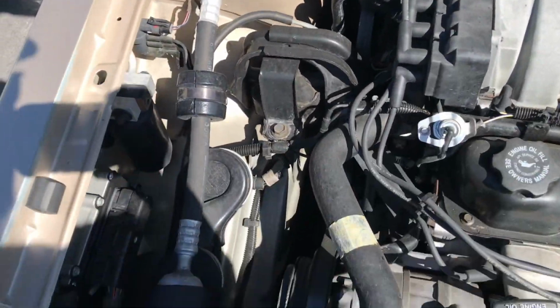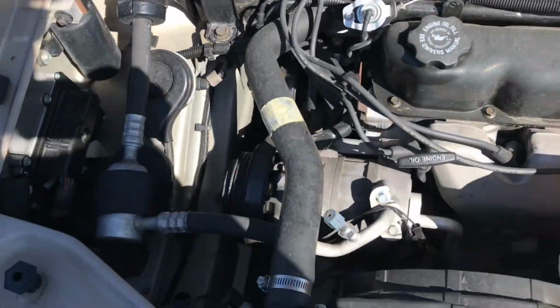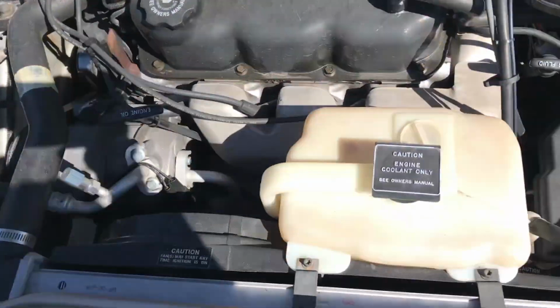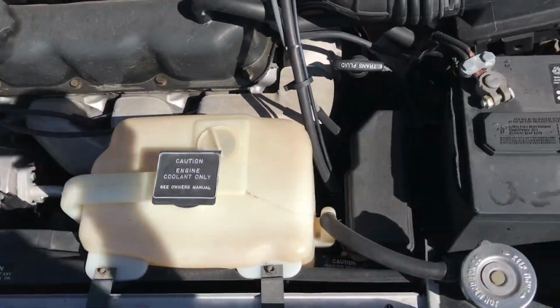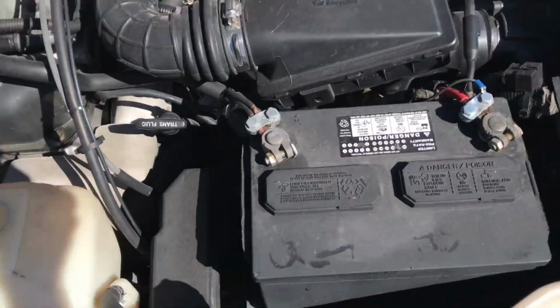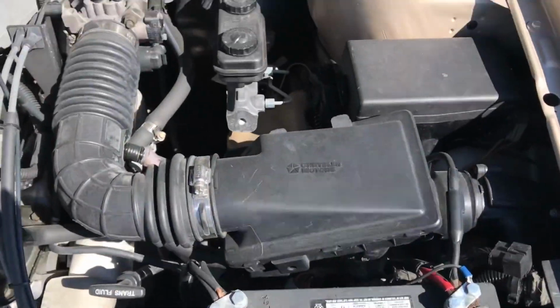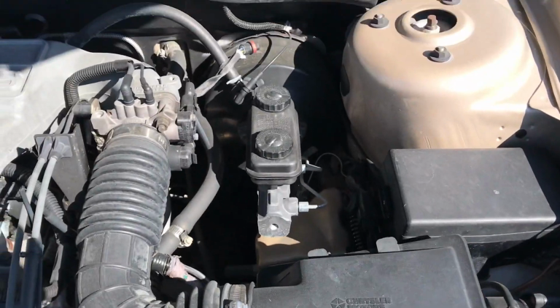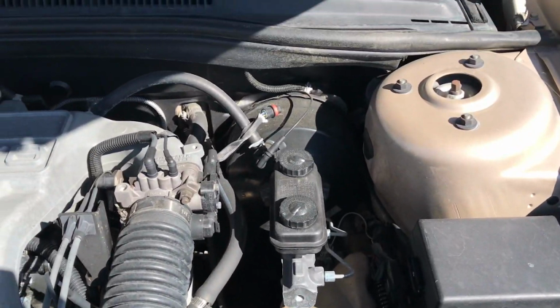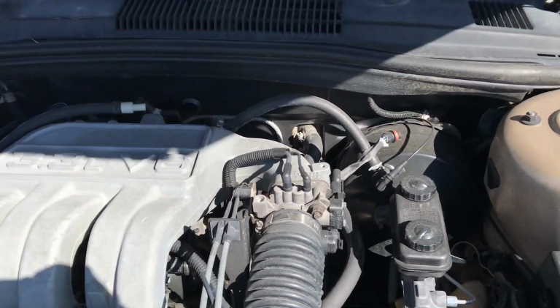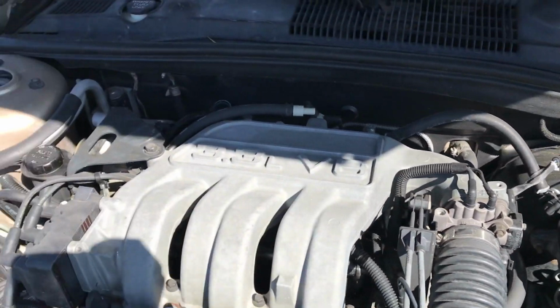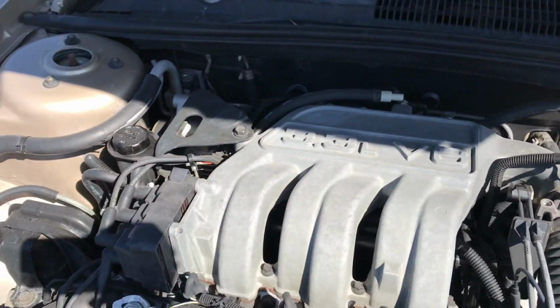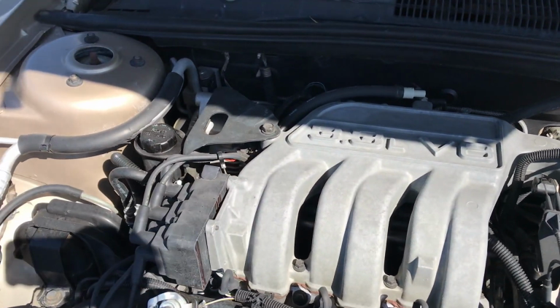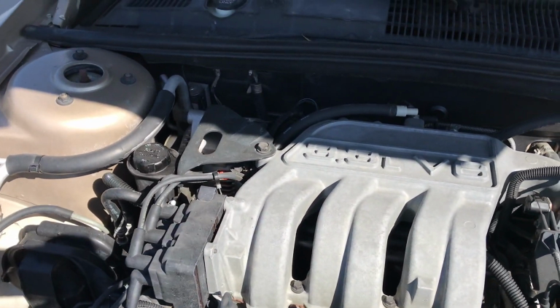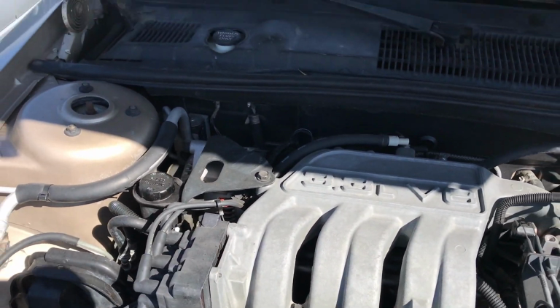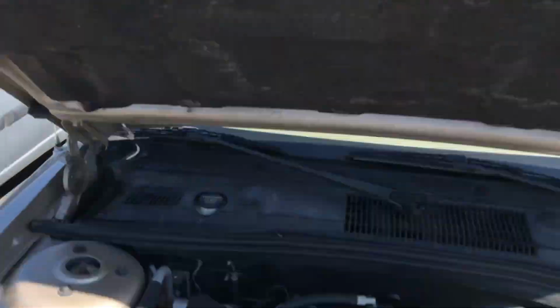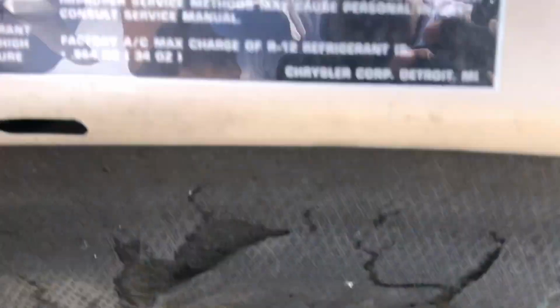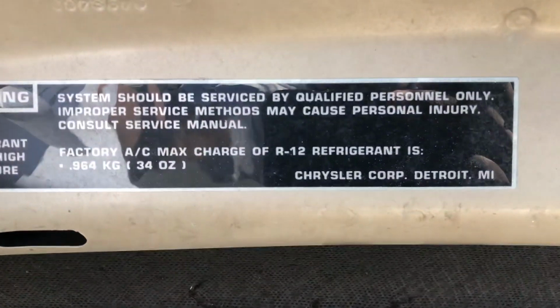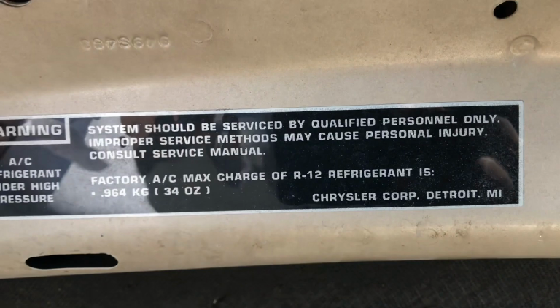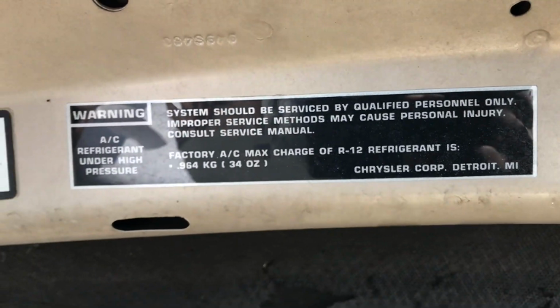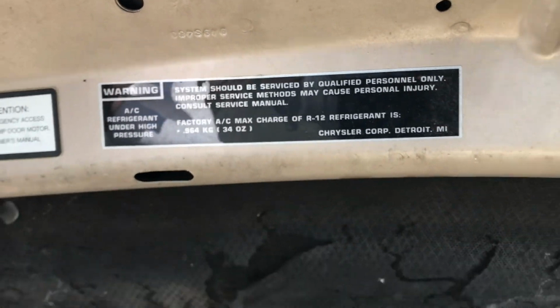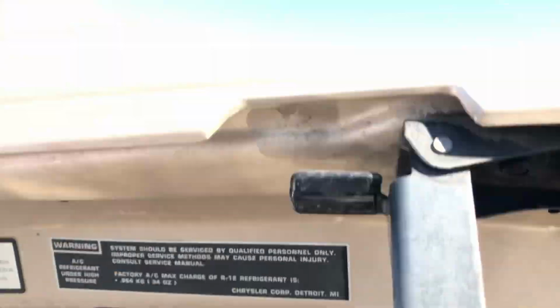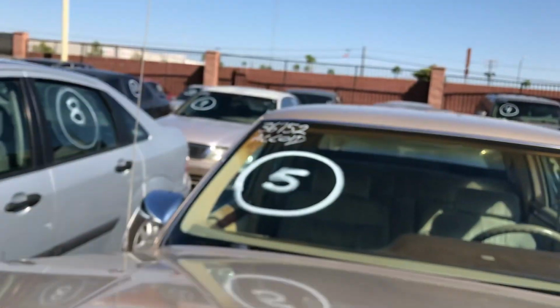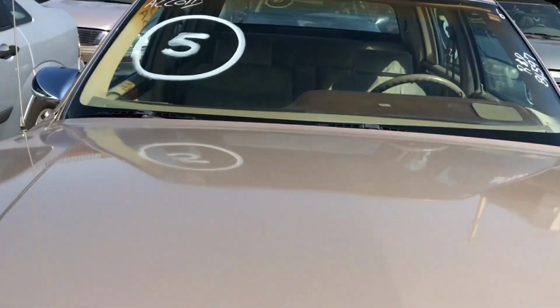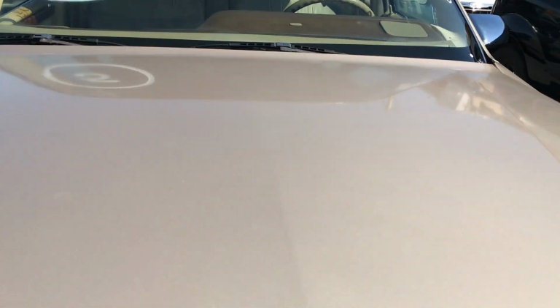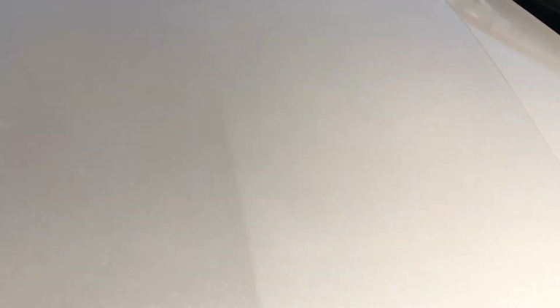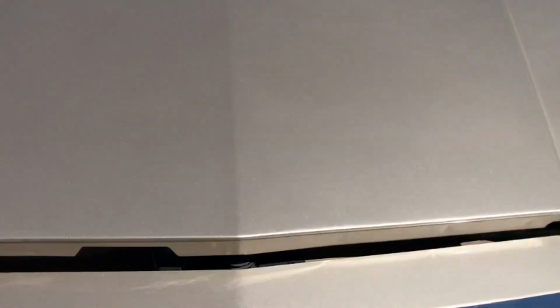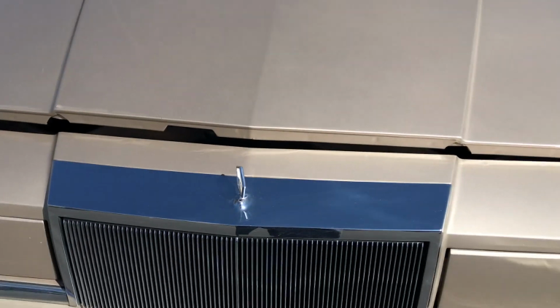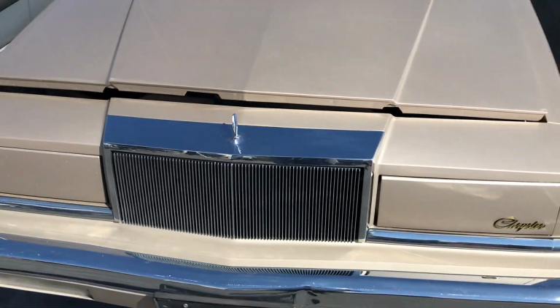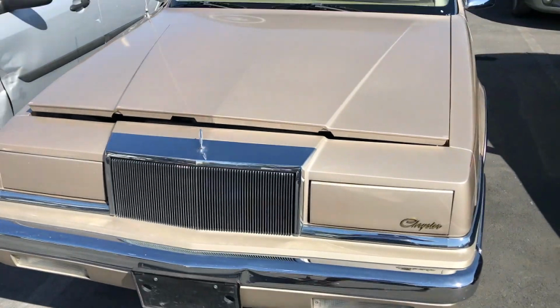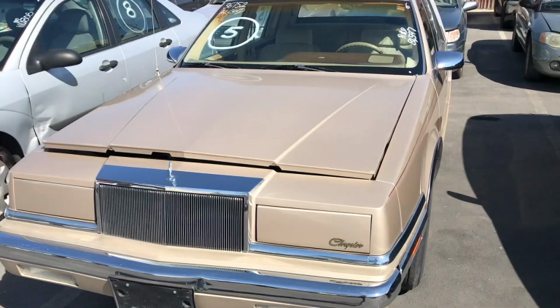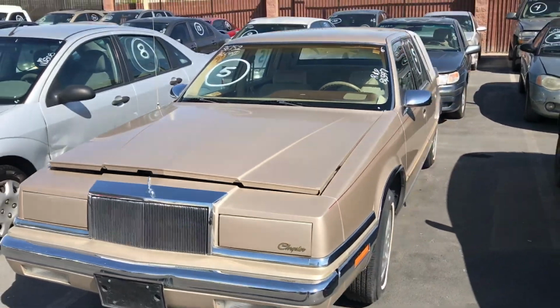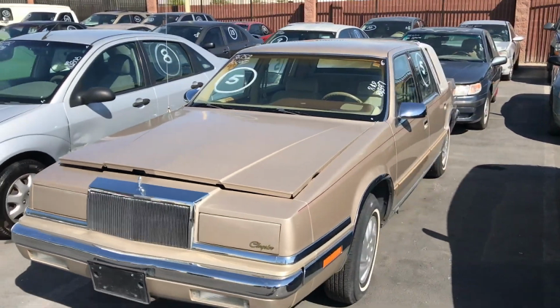Let's check out the engine — wow, you can't get no cleaner than that on one of these type of cars. That's crazy. And this one came out of Detroit, Michigan — you got a little piece of history right here guys. What do you guys think about the Chrysler New Yorker? Let me know in the comments.